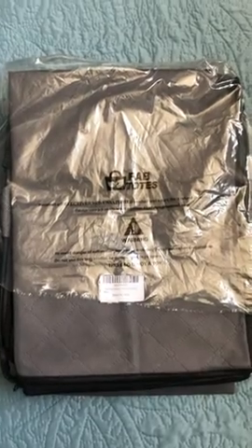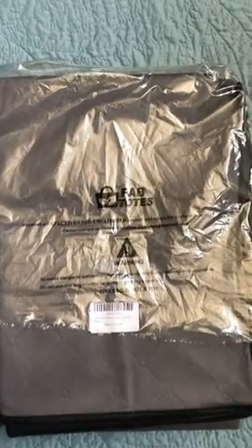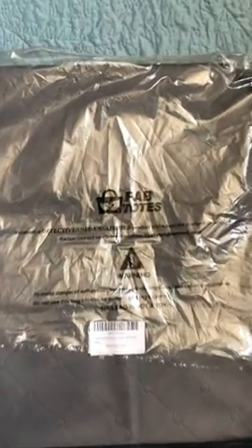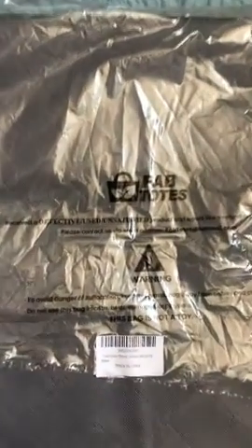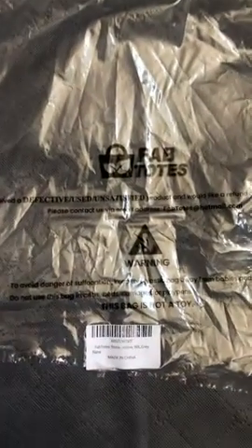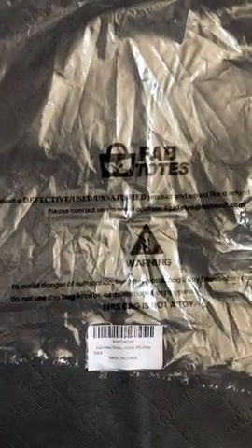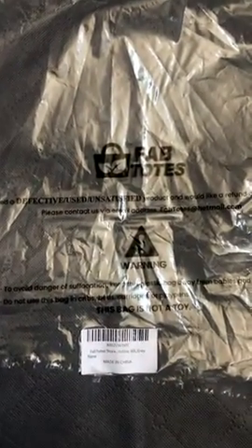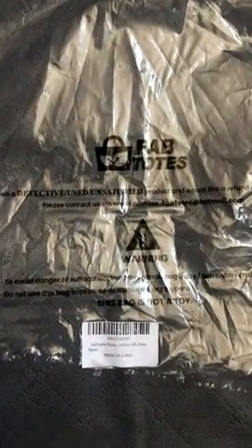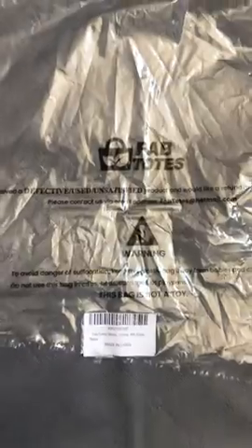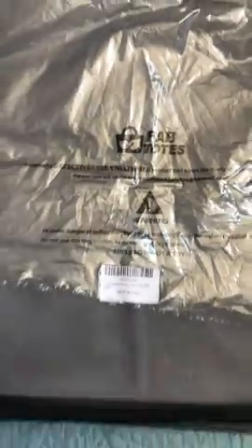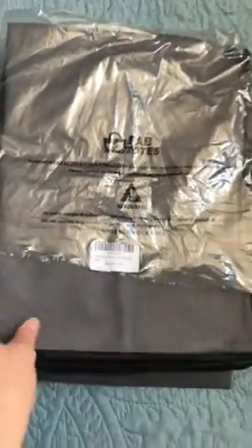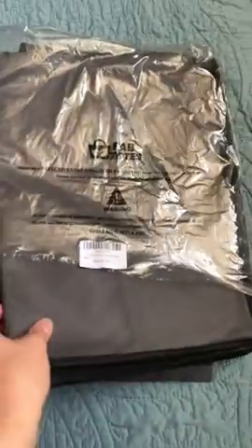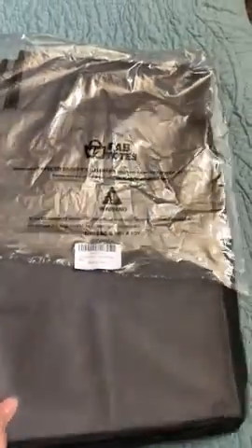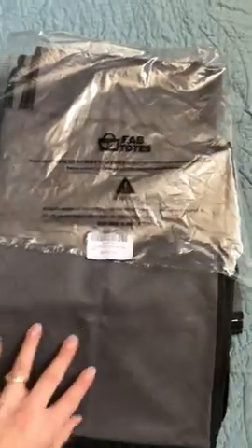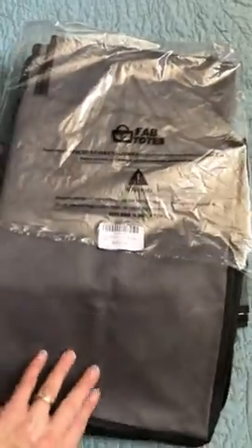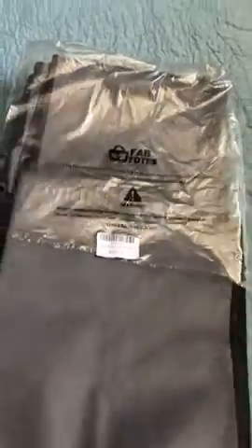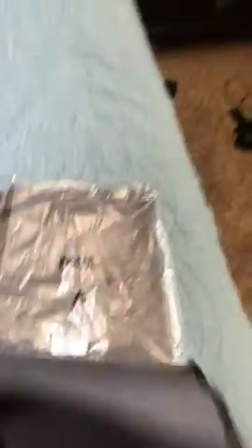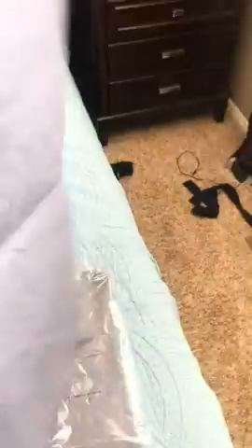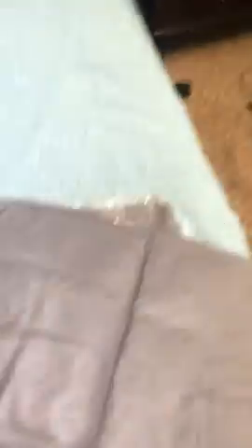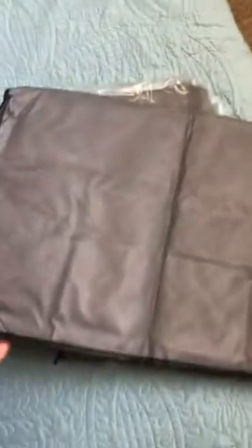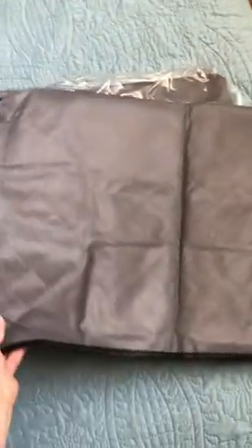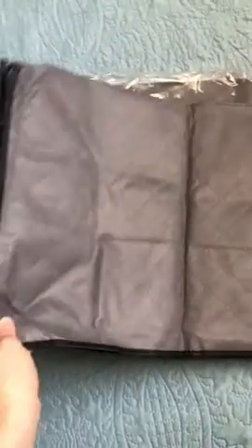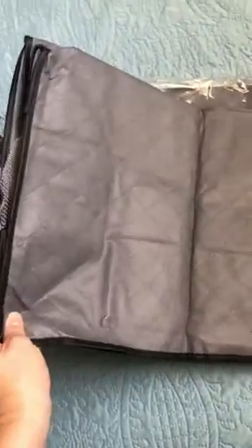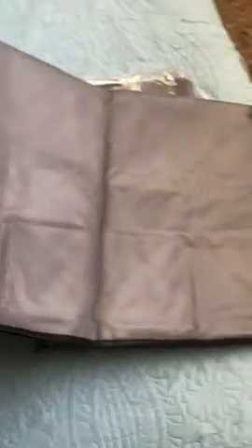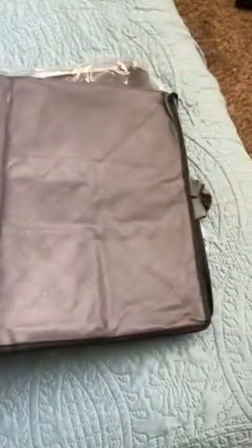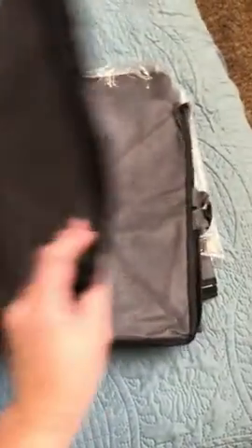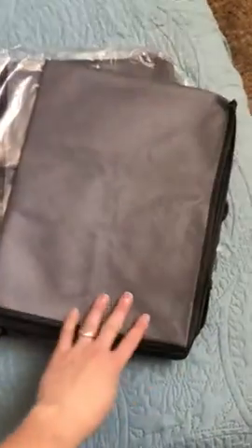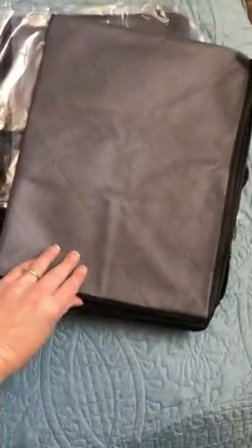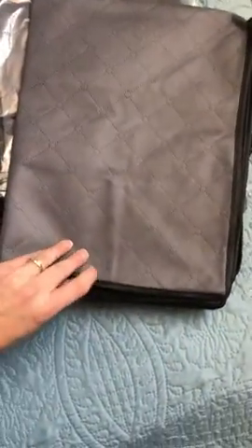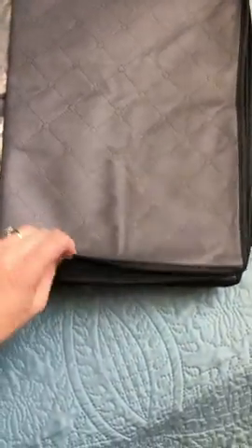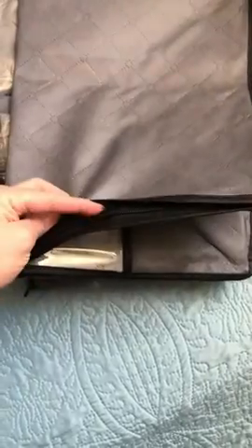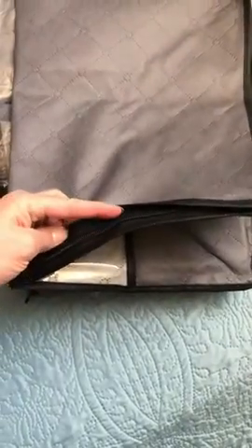The totes come in brand new packaging labeled with the company's name. There are six to a bag, stacked and folded in half, all clean, brand new materials, very well made, with solid manufacturing and stitching.